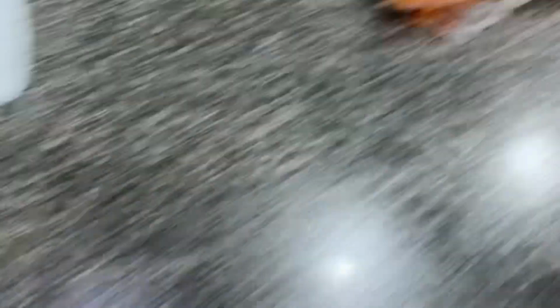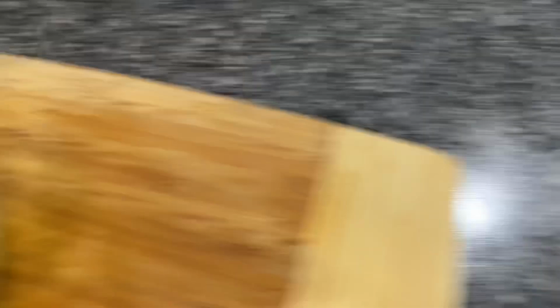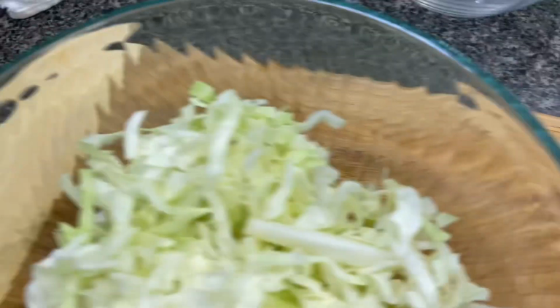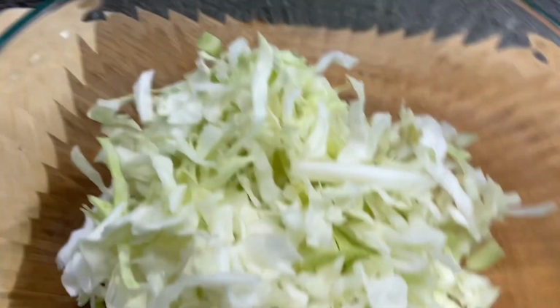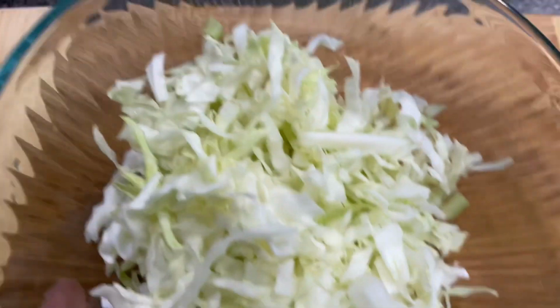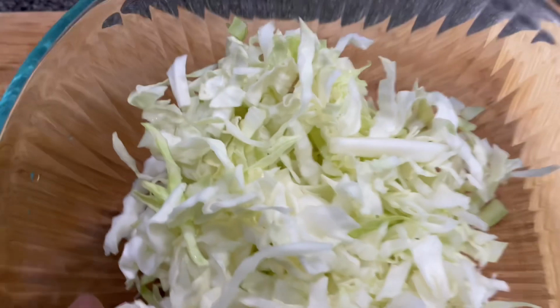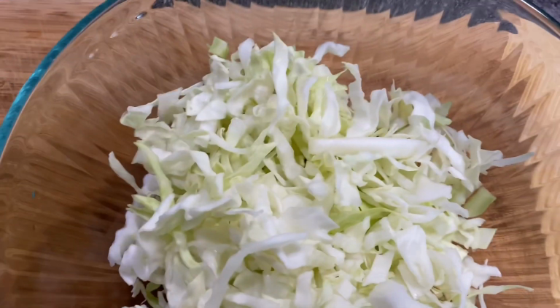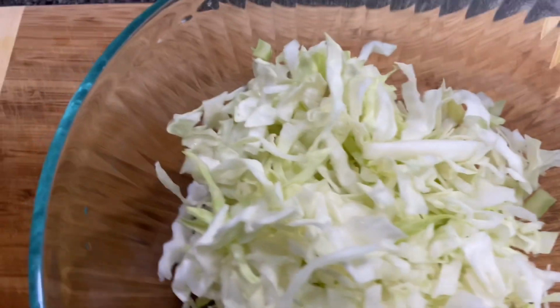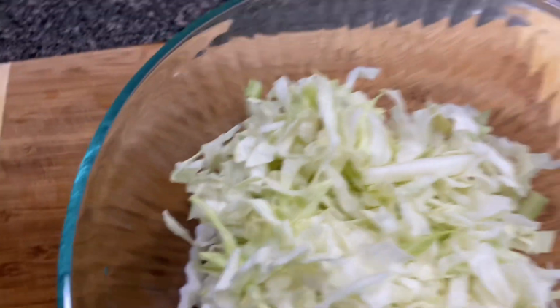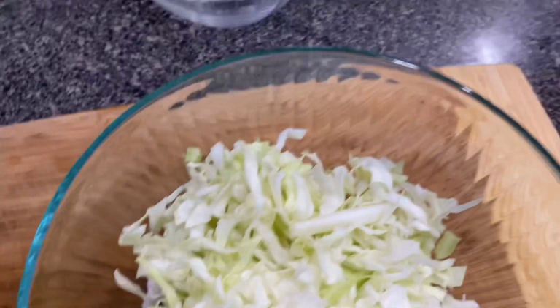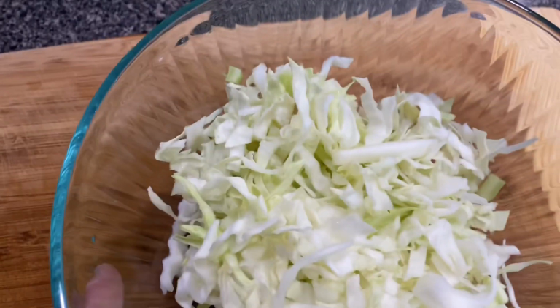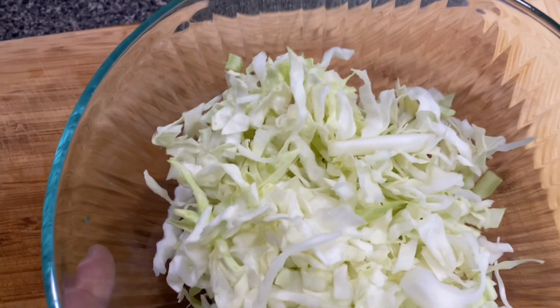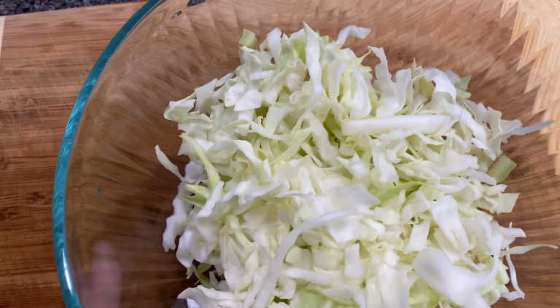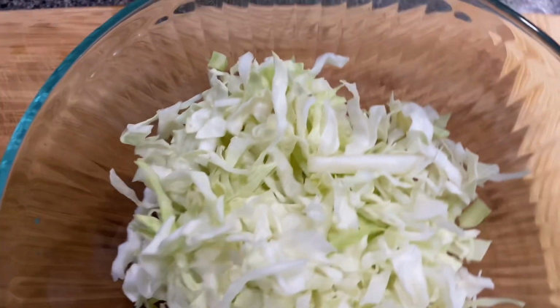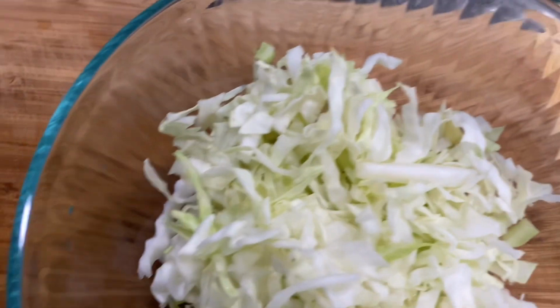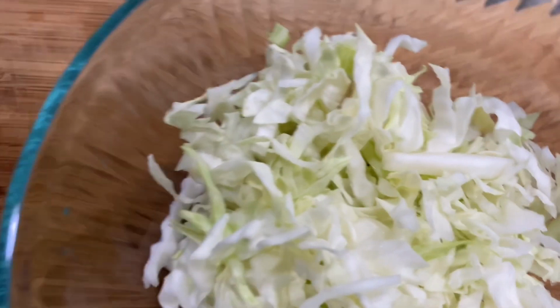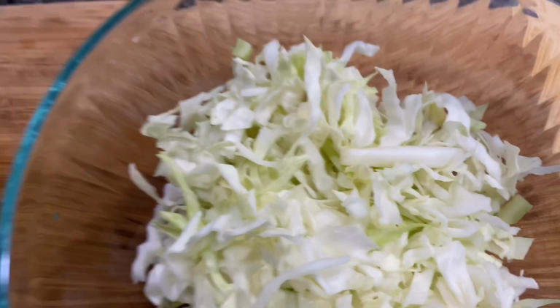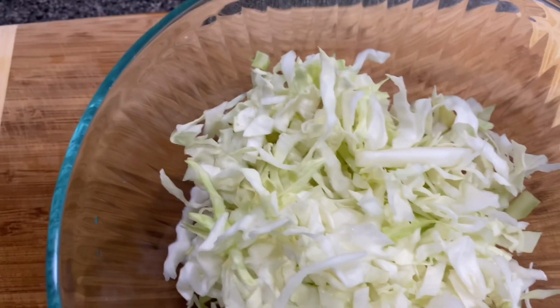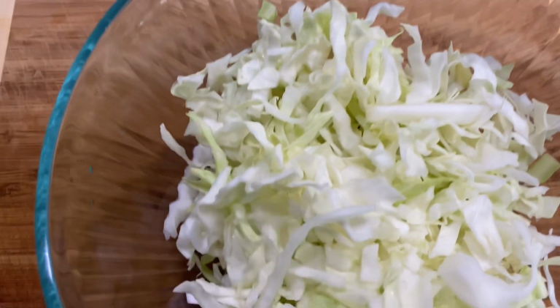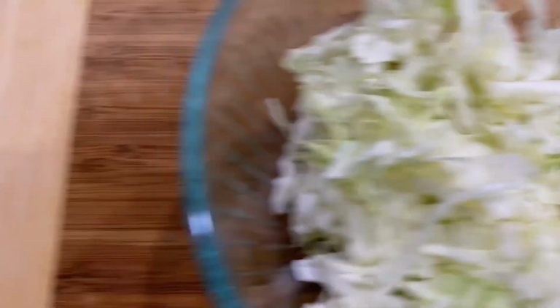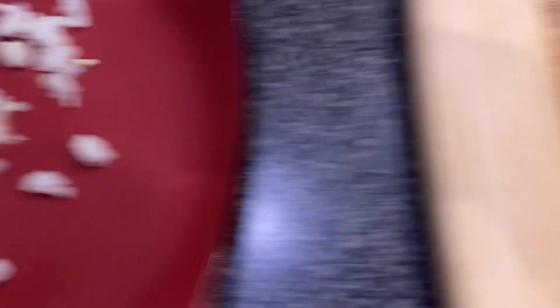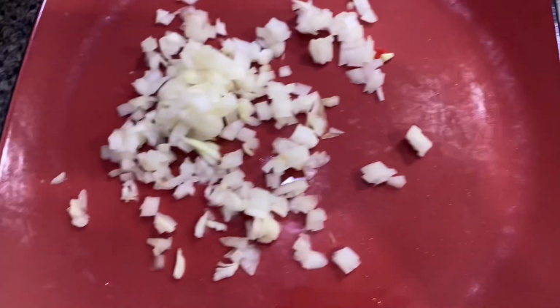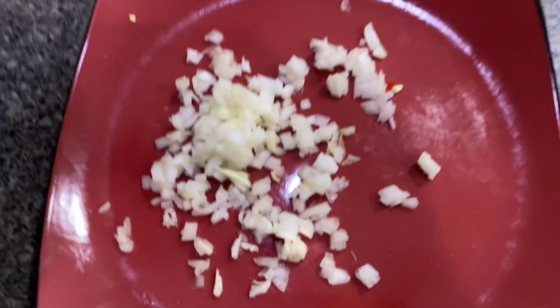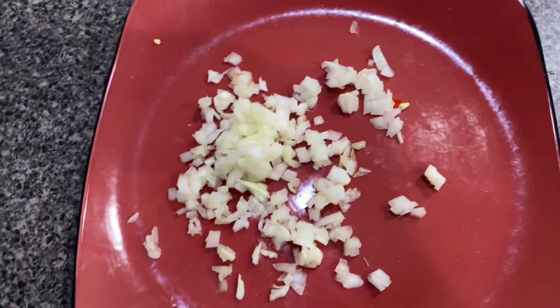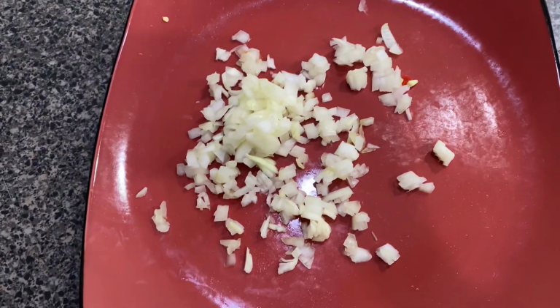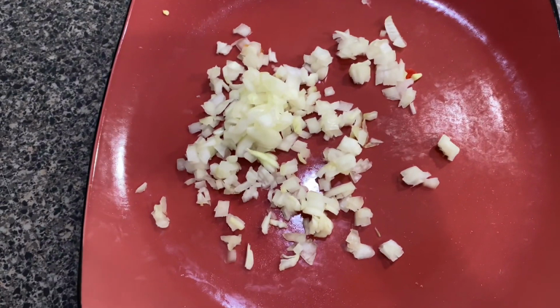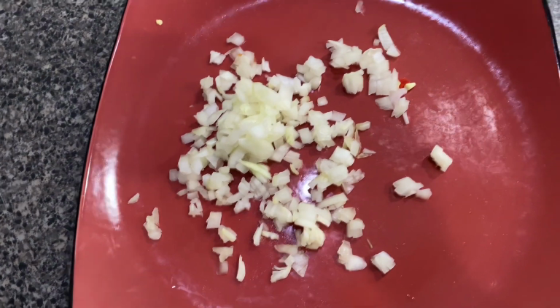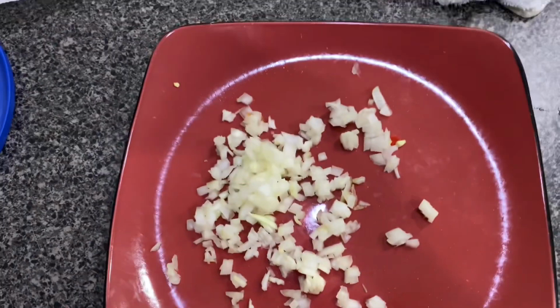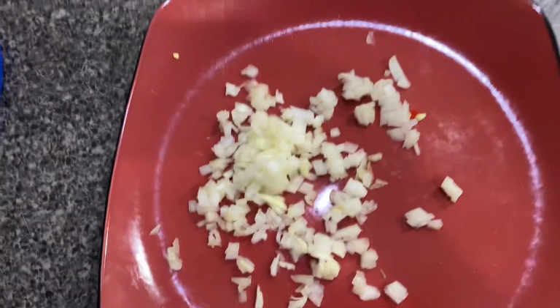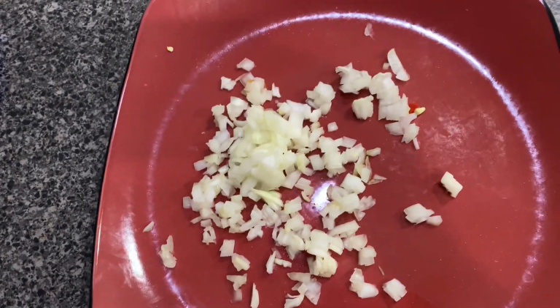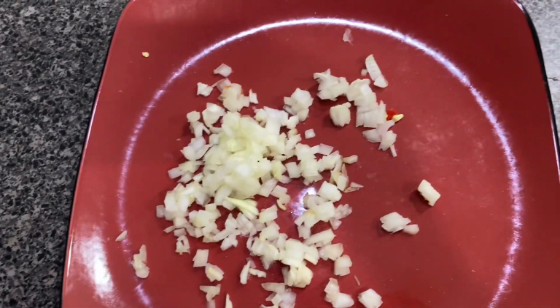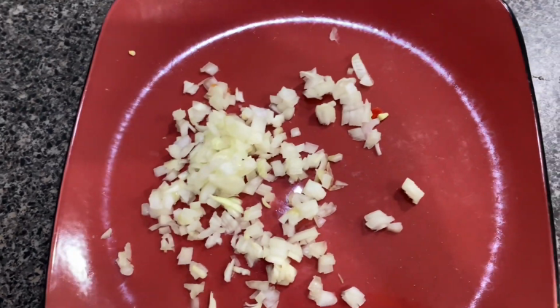And then in this bowl right here, I have some shredded cabbage. And then I have some onions that I chopped up. I think I'm going to need some more onions, so hold on. I did dice more onions.